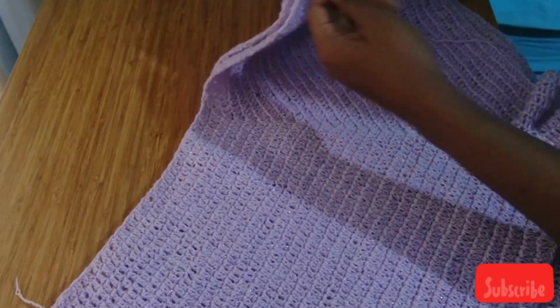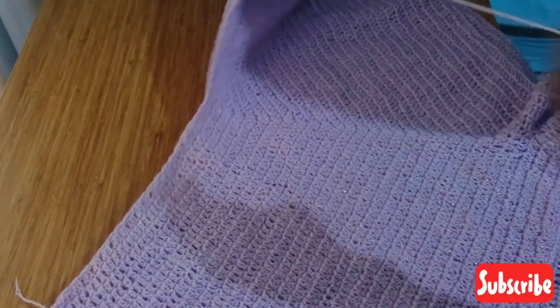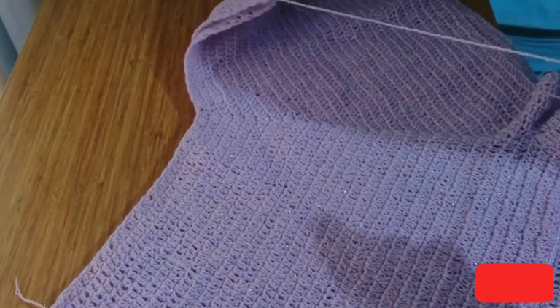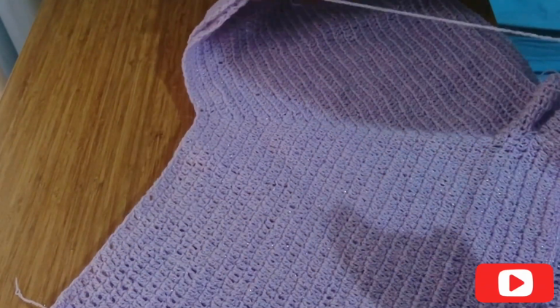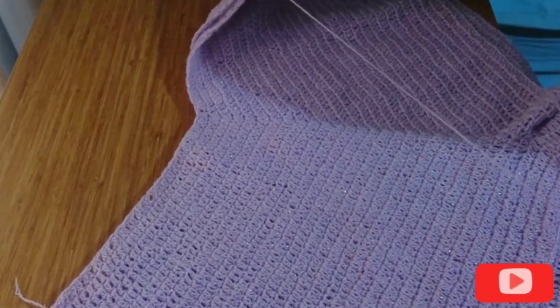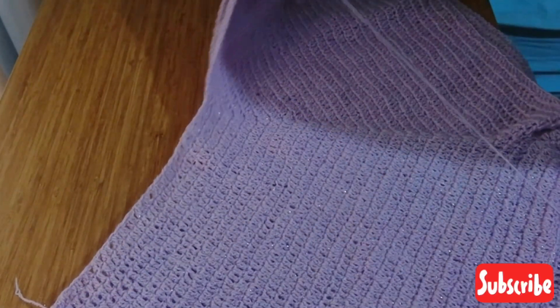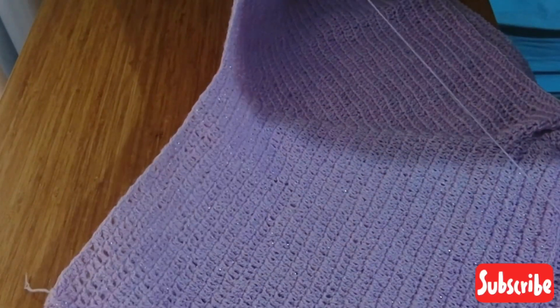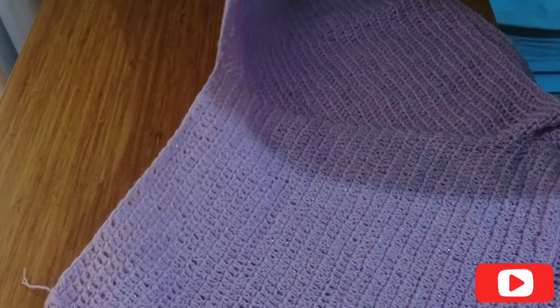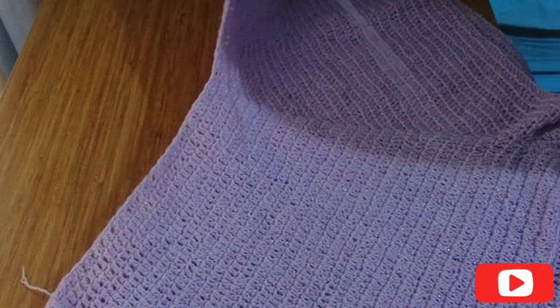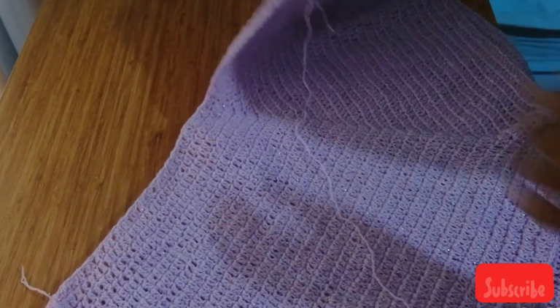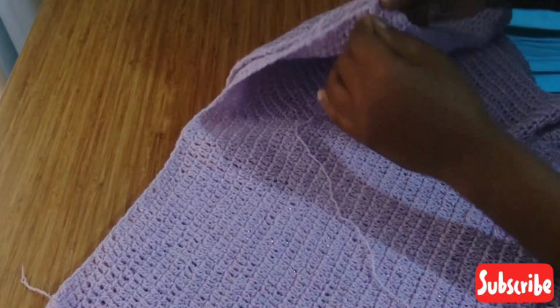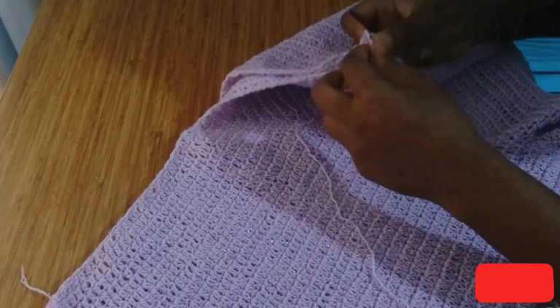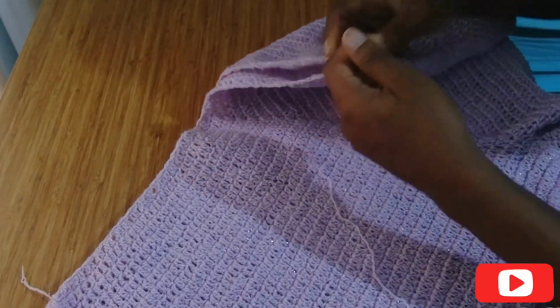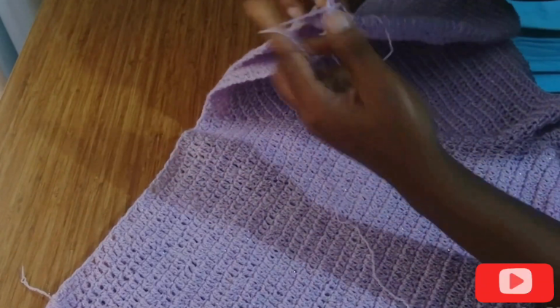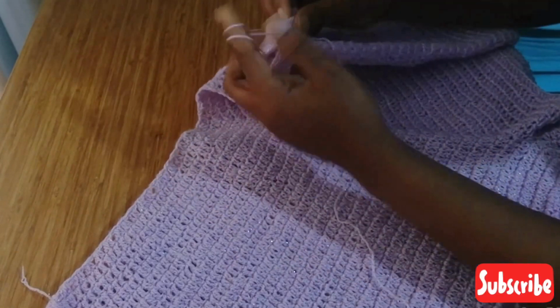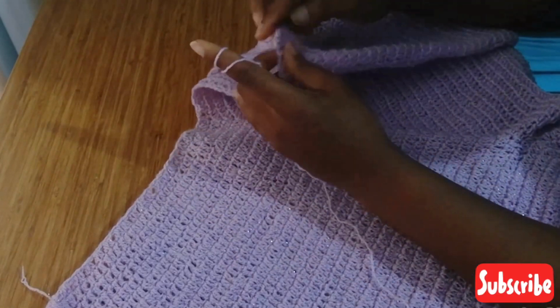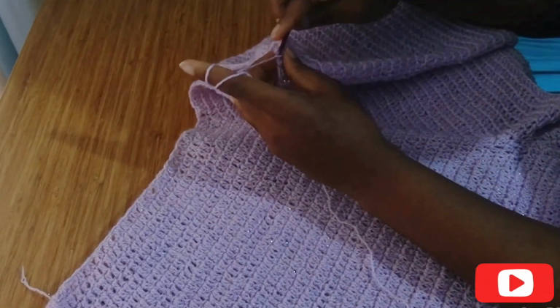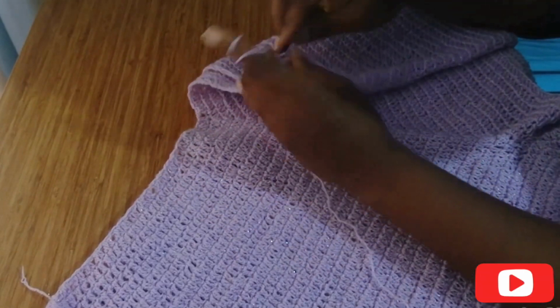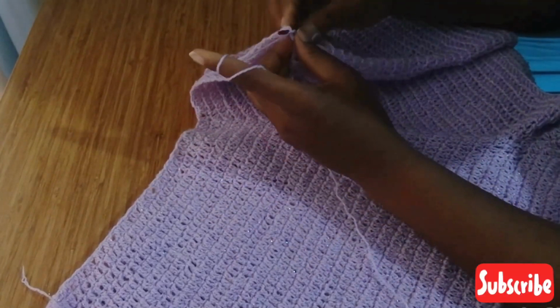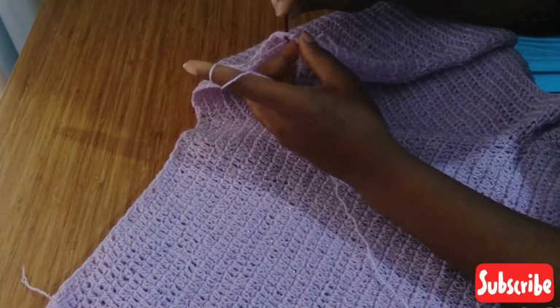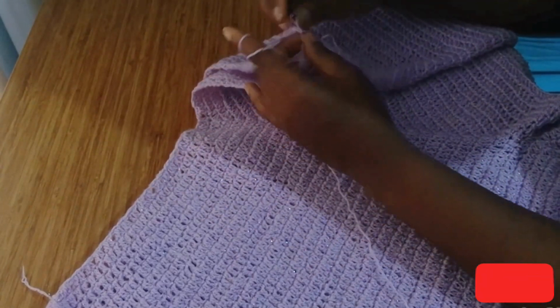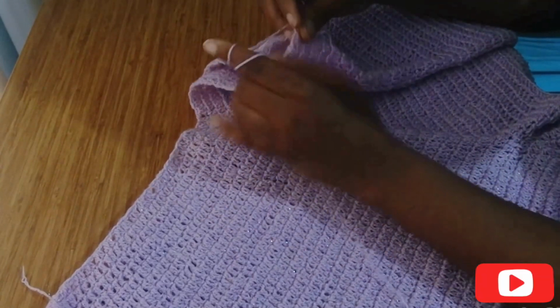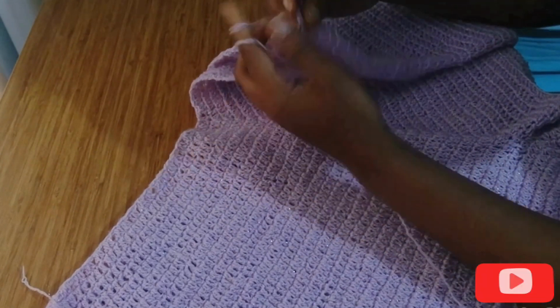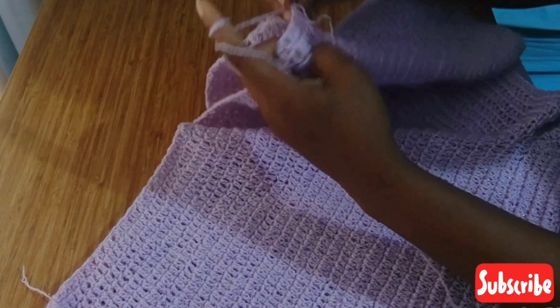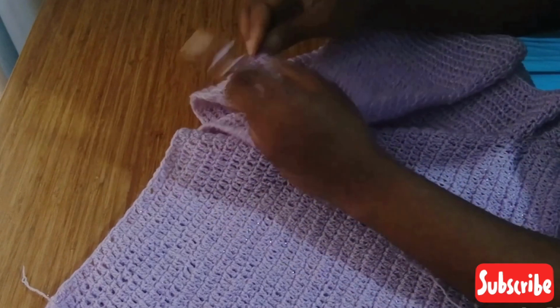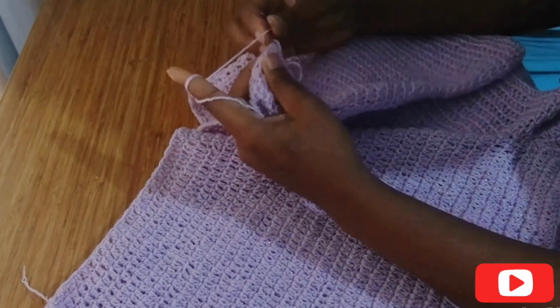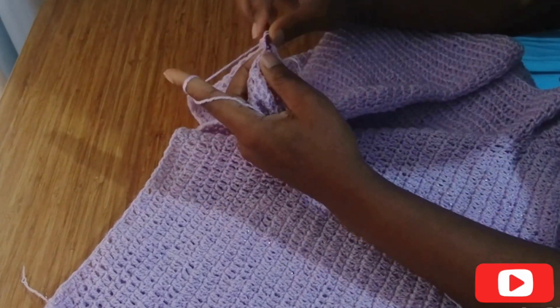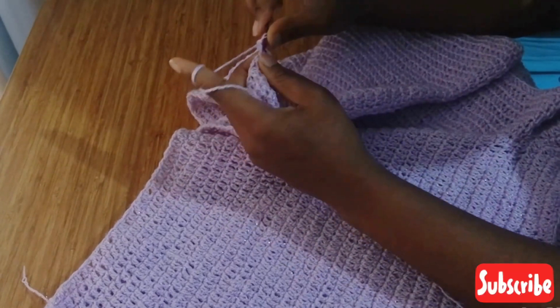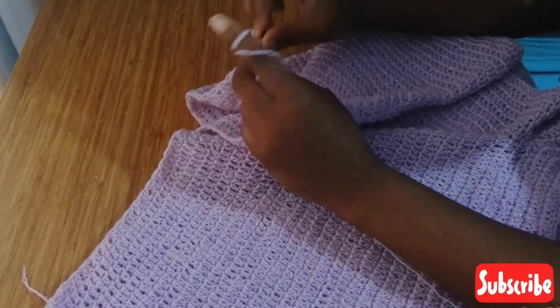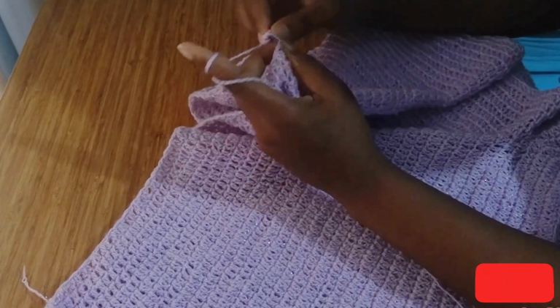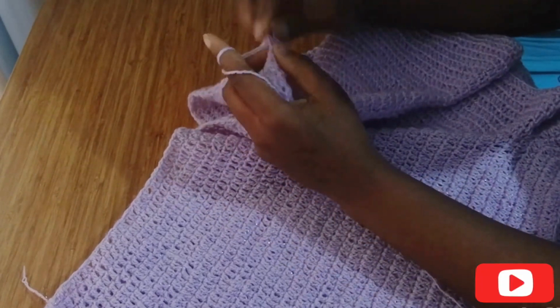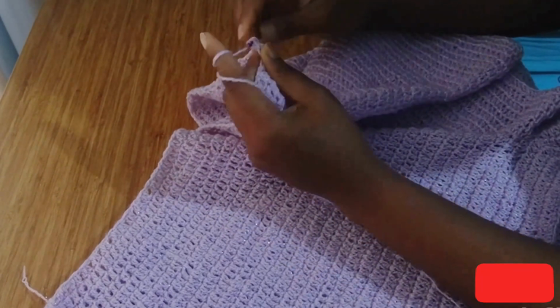Now we're moving on to the other part of the romper. I already tied my yarn to one end and I'm going to be going around with one double crochet in each stitch — chain one and put one double crochet in each stitch.